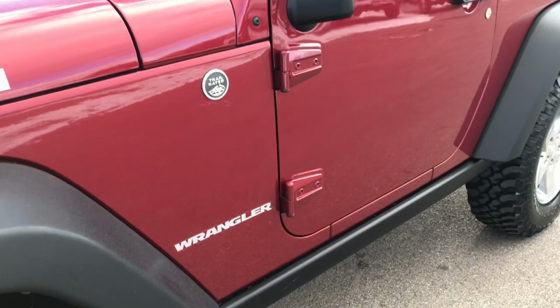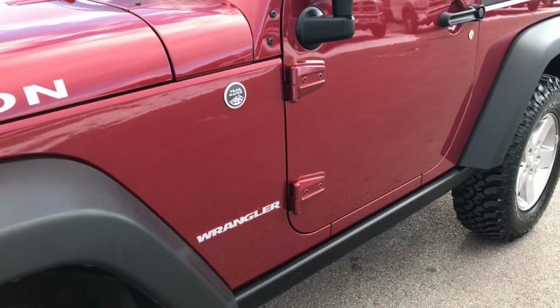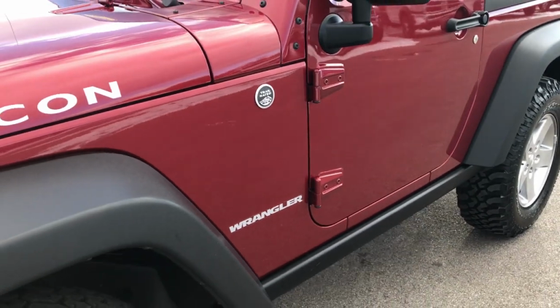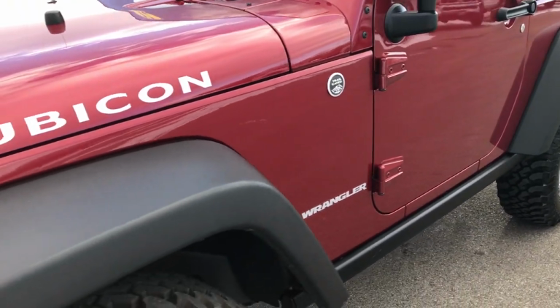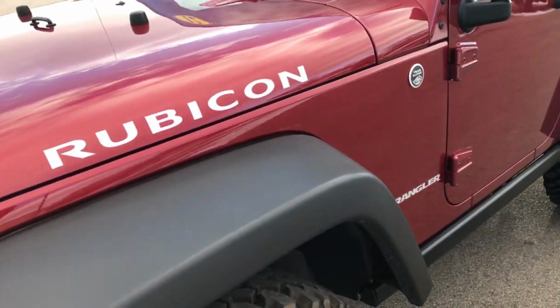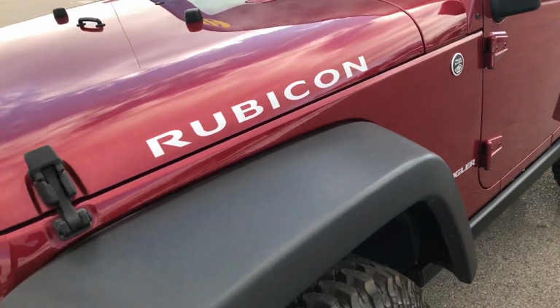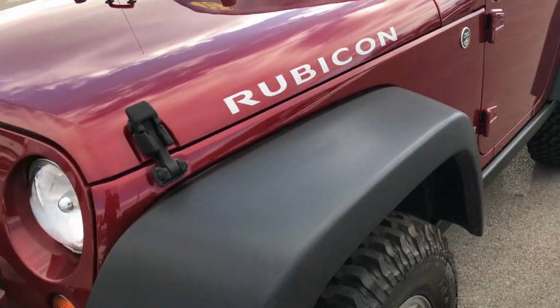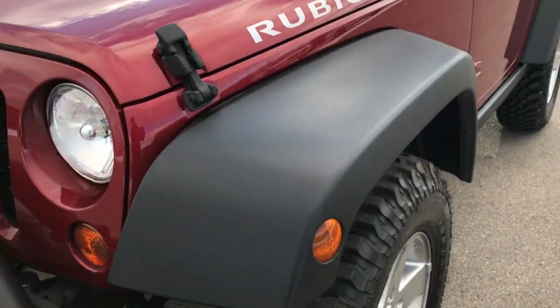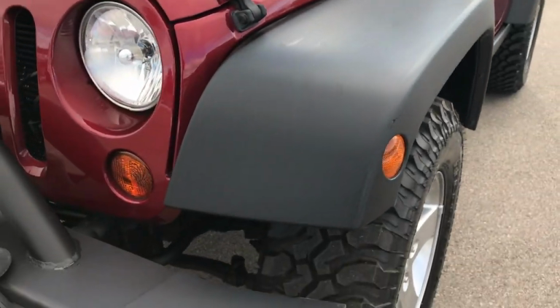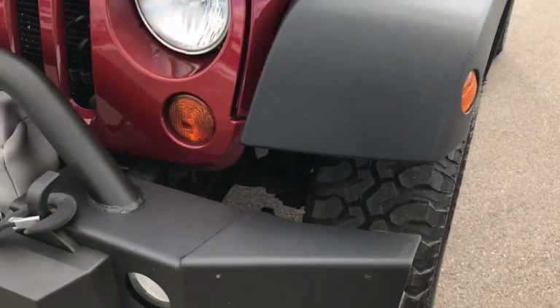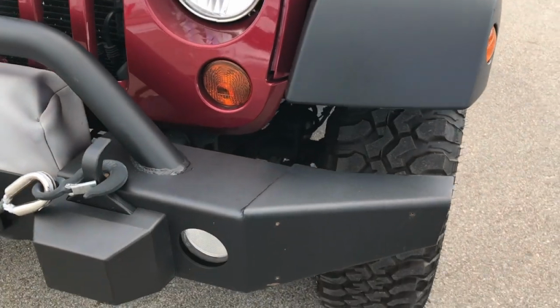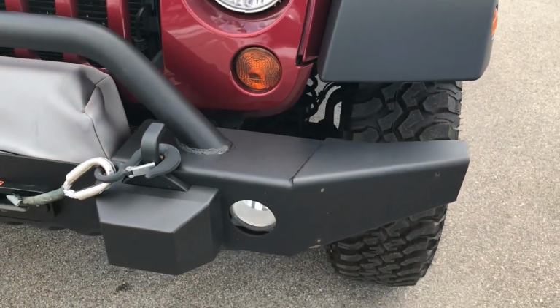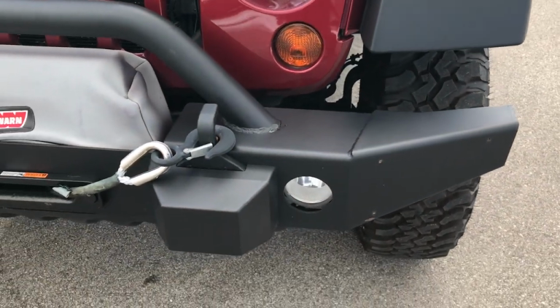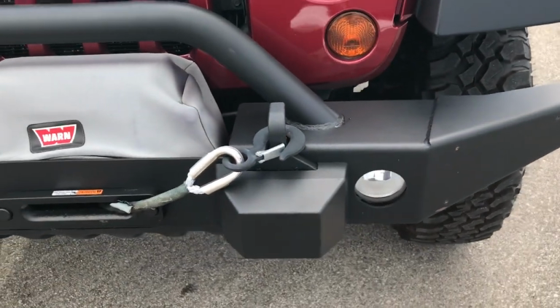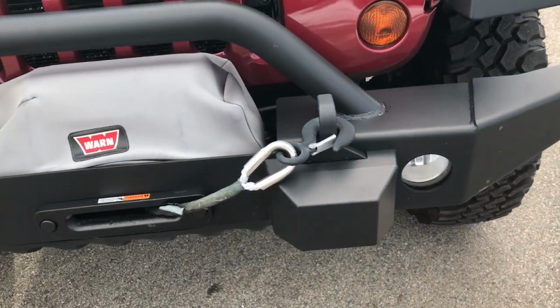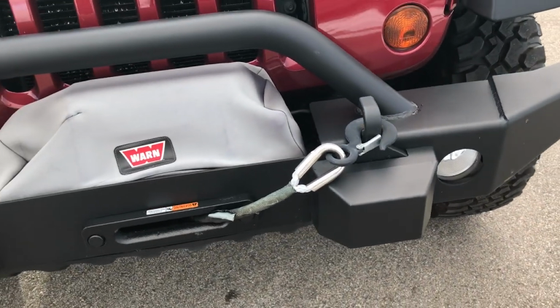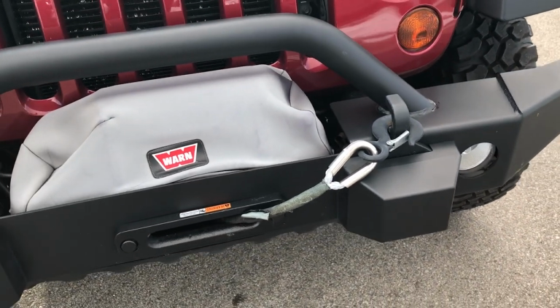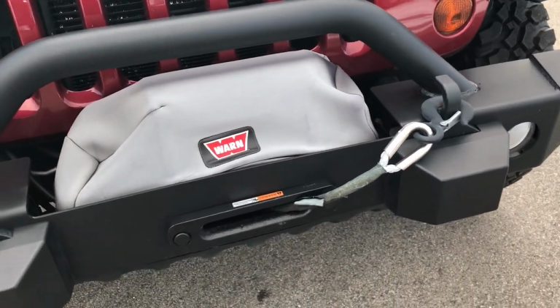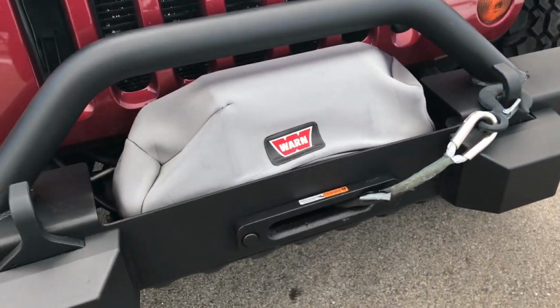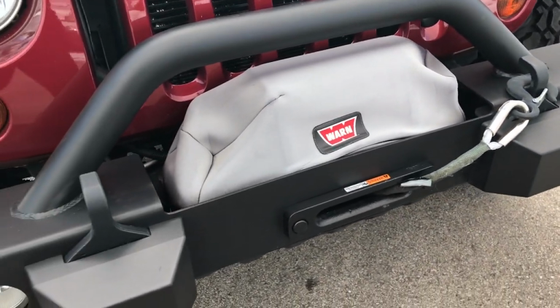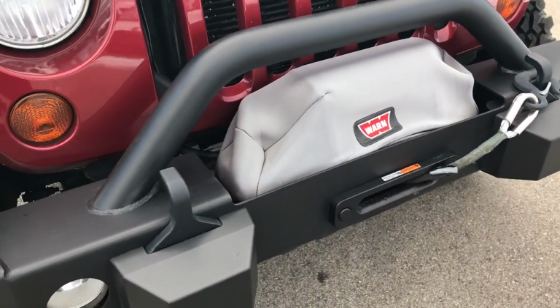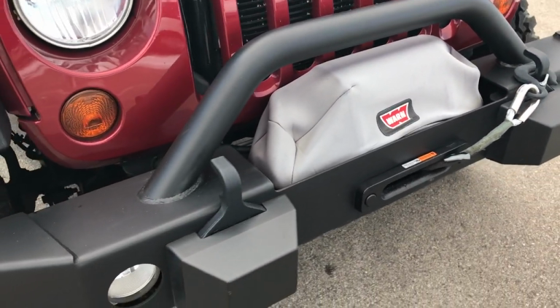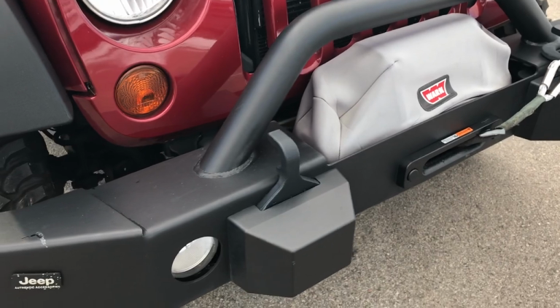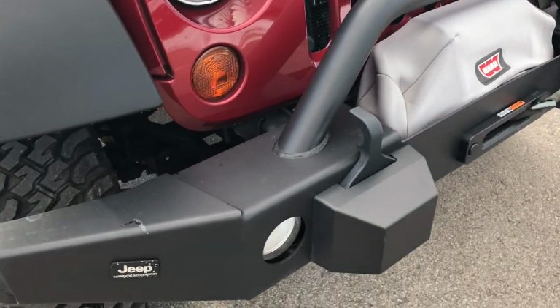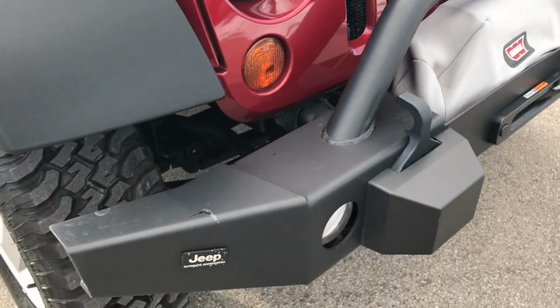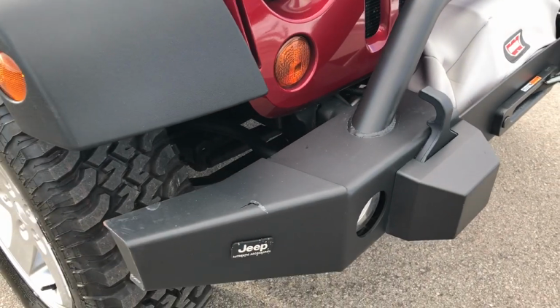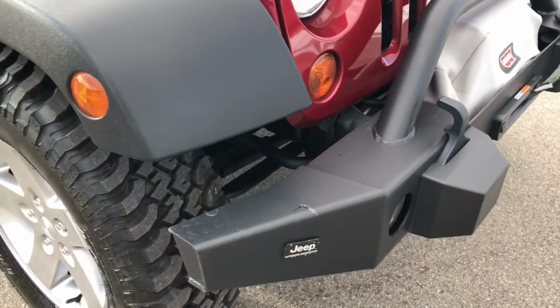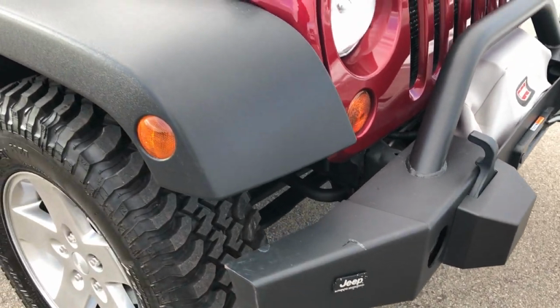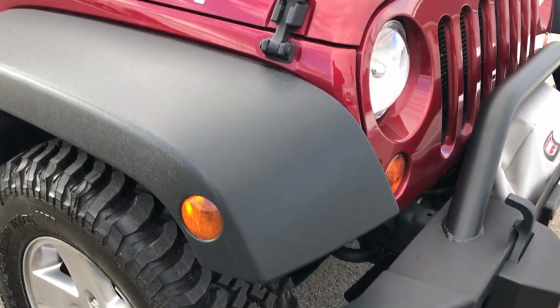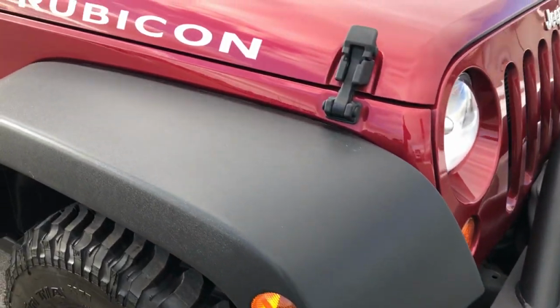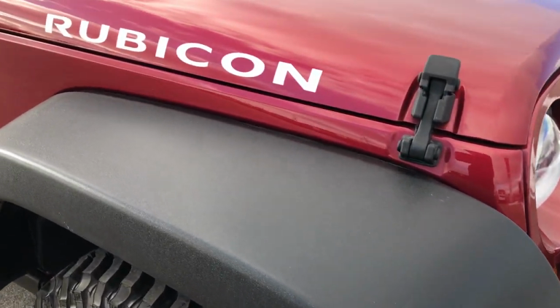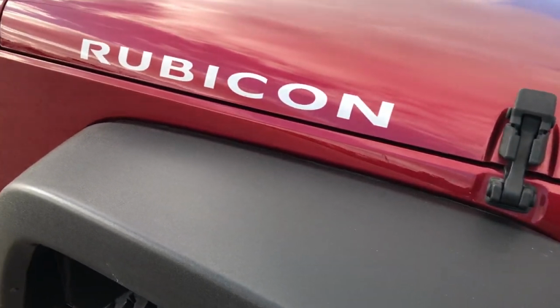We shoot all of our videos in 1080p, so if you have HD capabilities on your computer, tablet, smartphone, or whatever device you may be viewing this video on, turn them on now — and it's like you're right here looking at the Jeep with me.